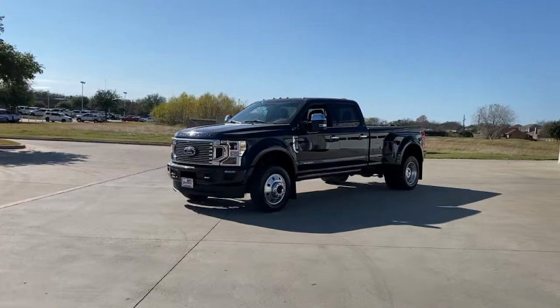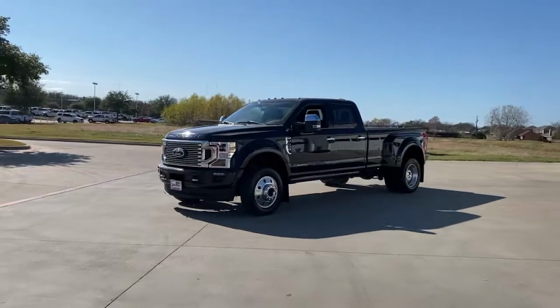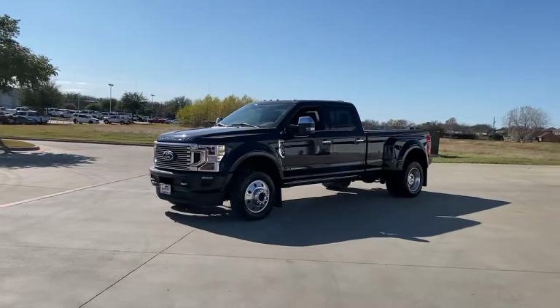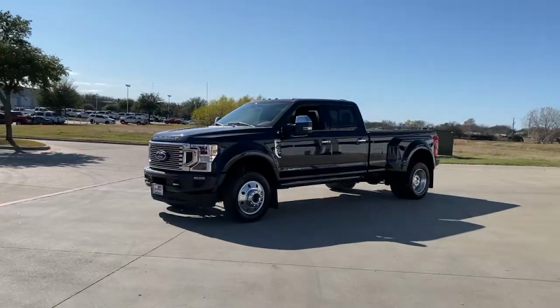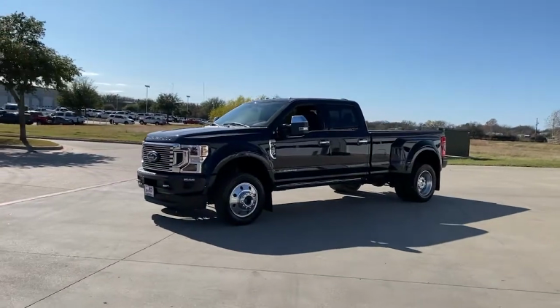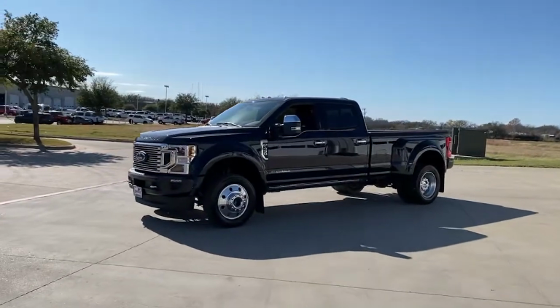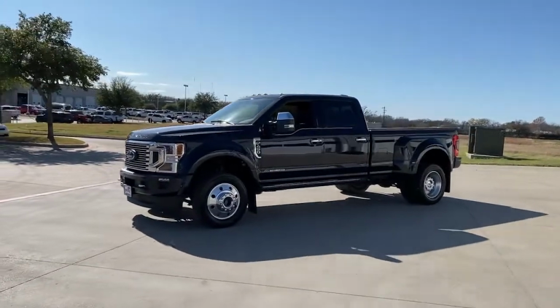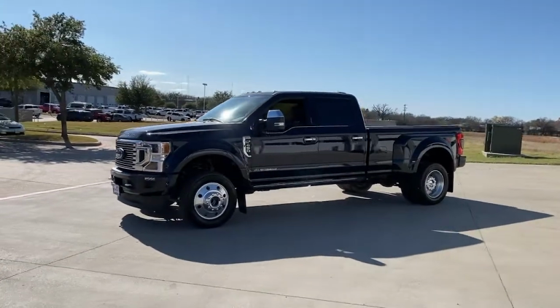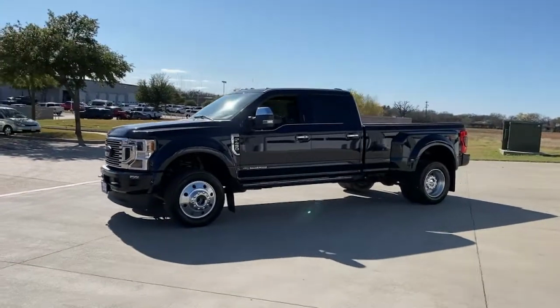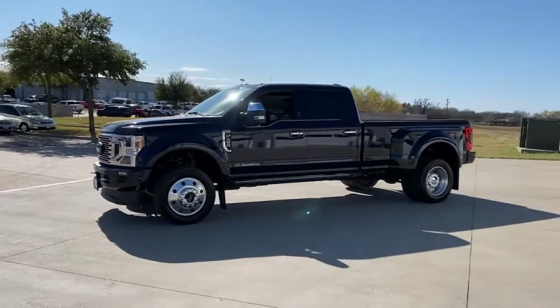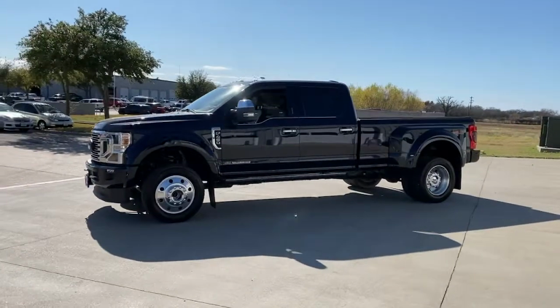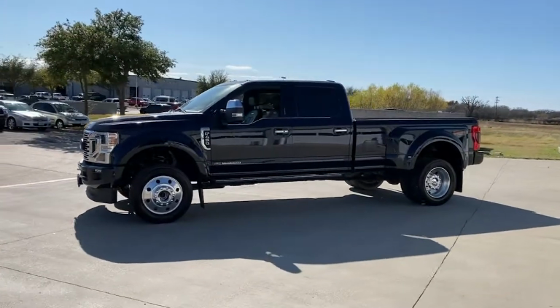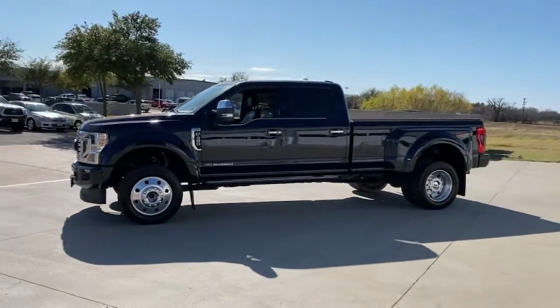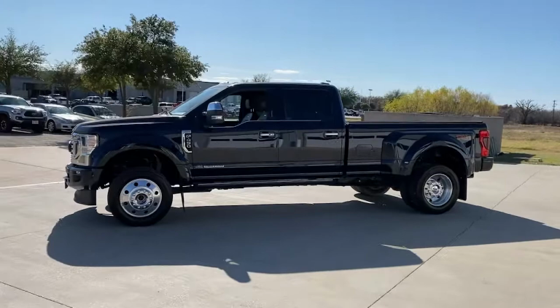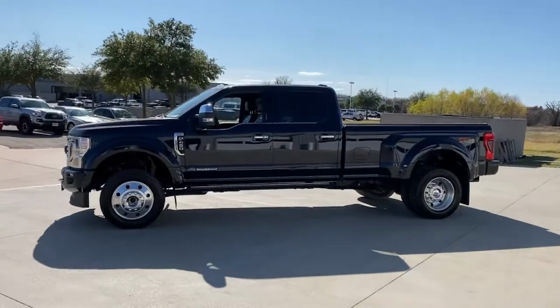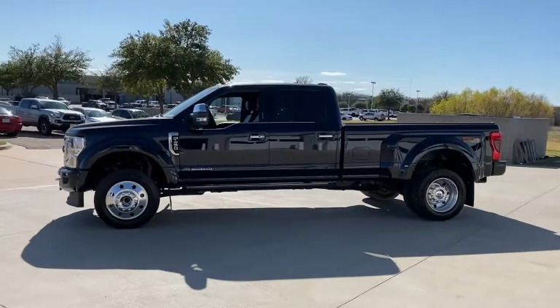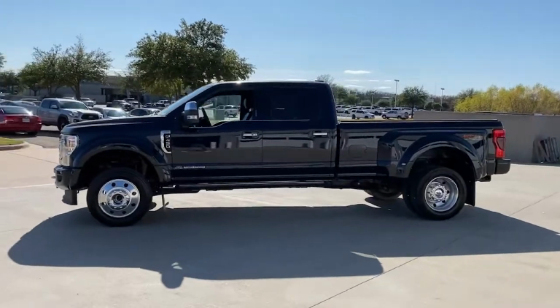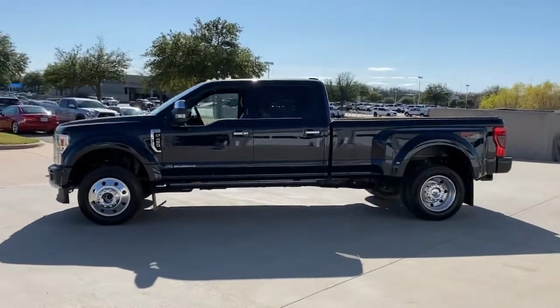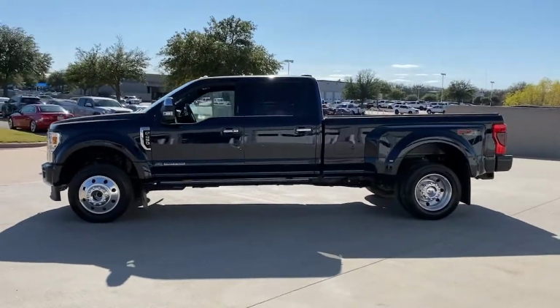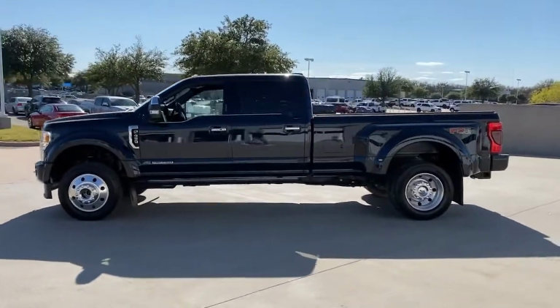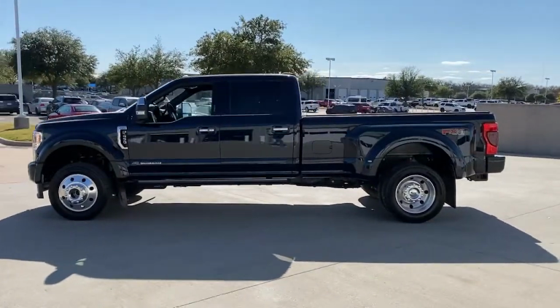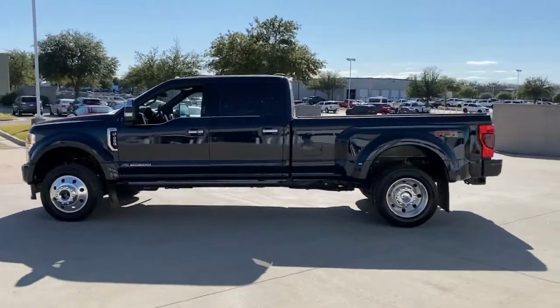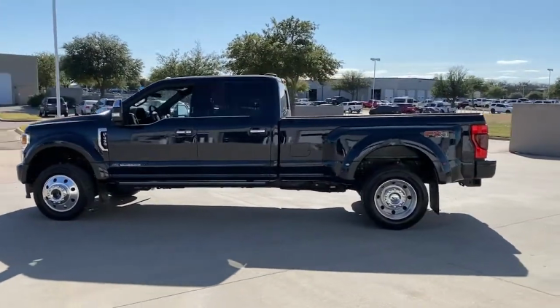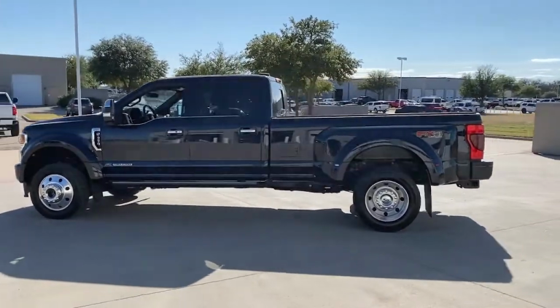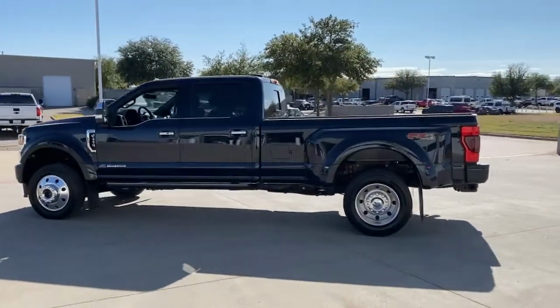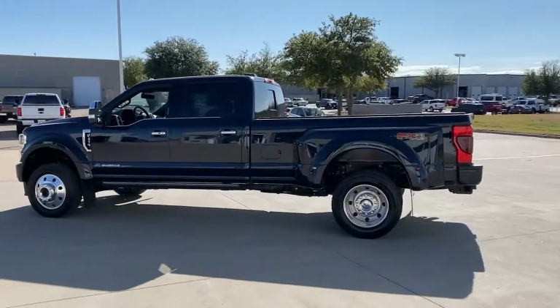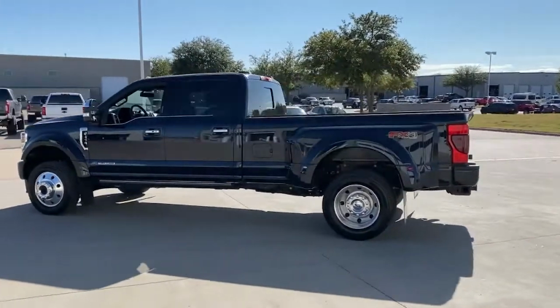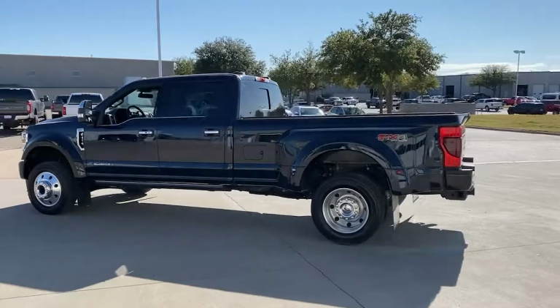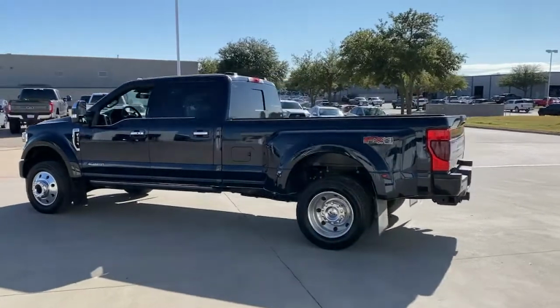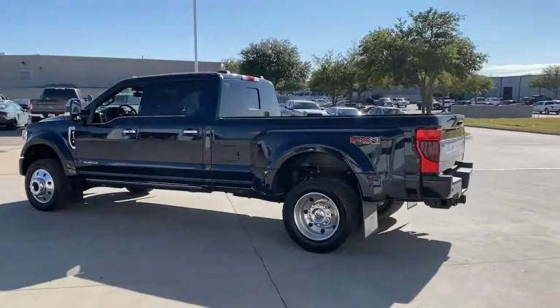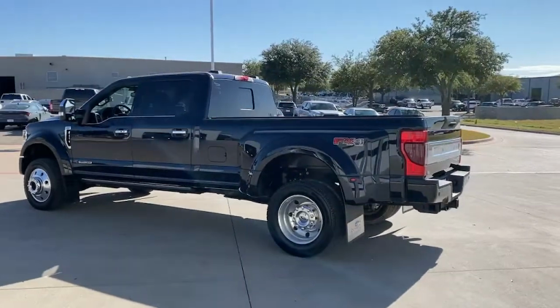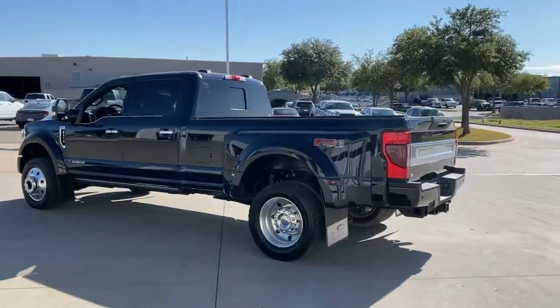You will love the features of this 2021 Ford F450. Got a big job? Get a big truck. This beefy F450 was designed and built to make hard work feel easy.